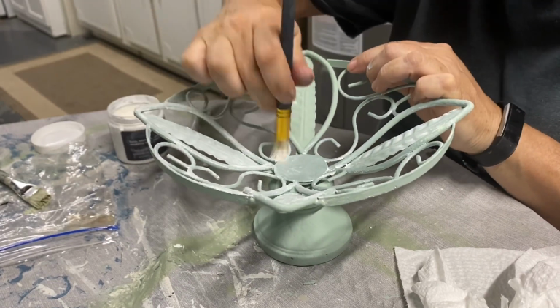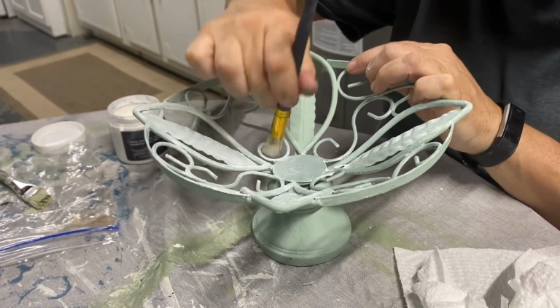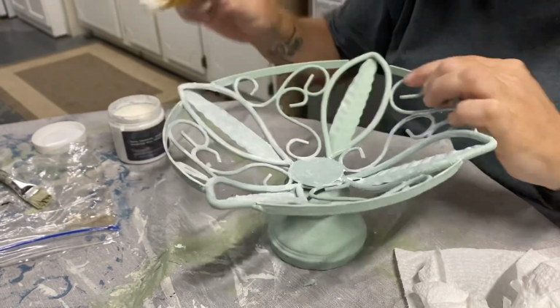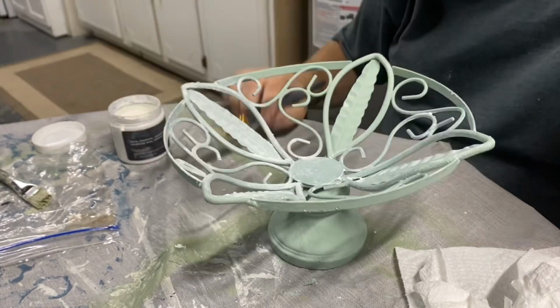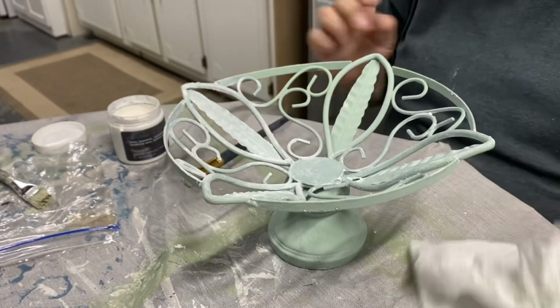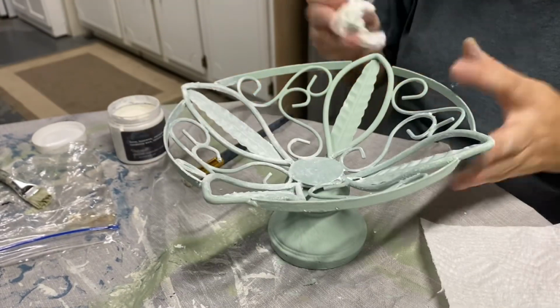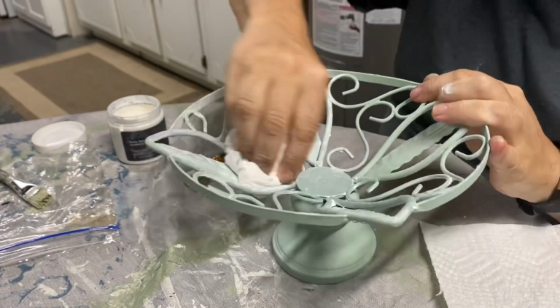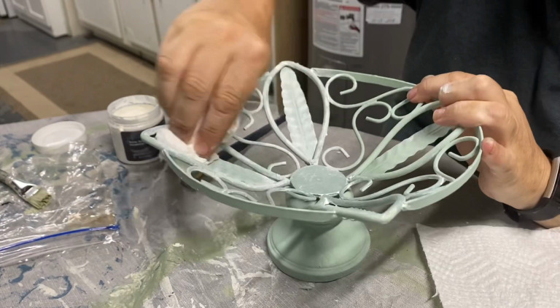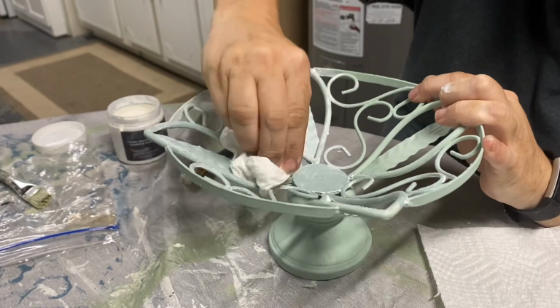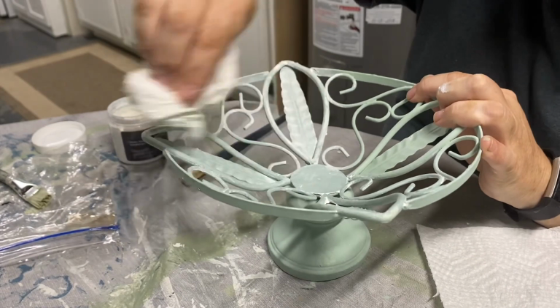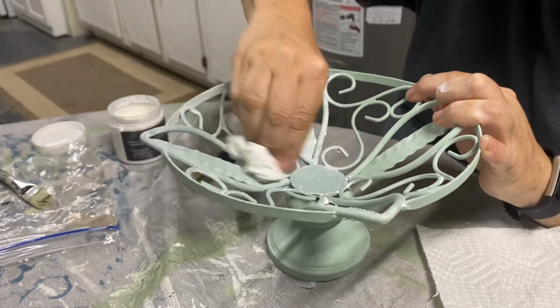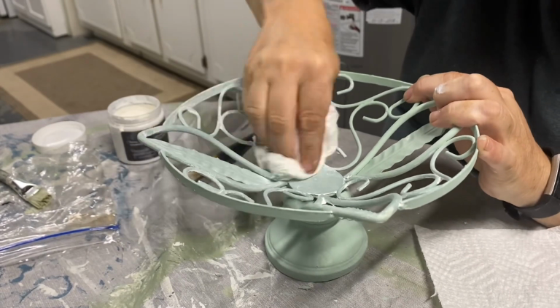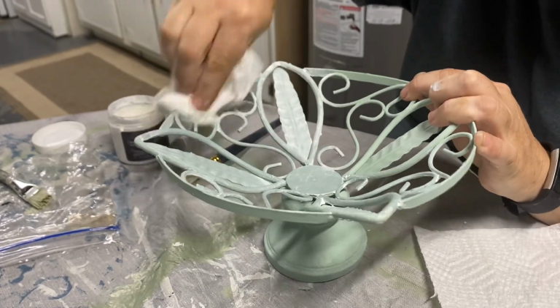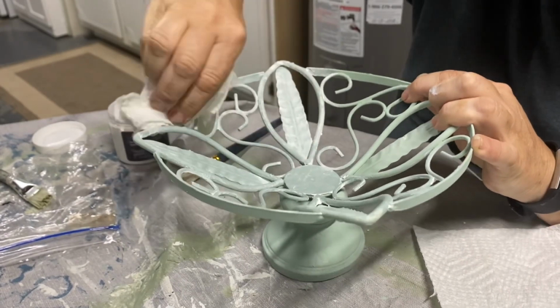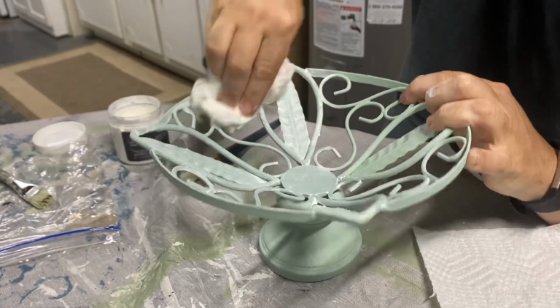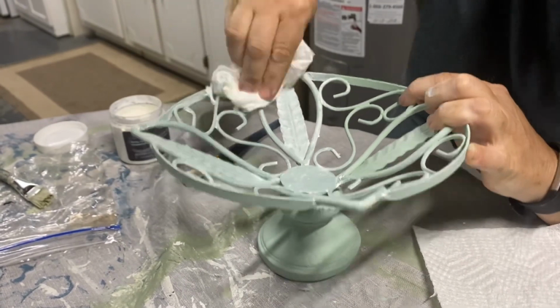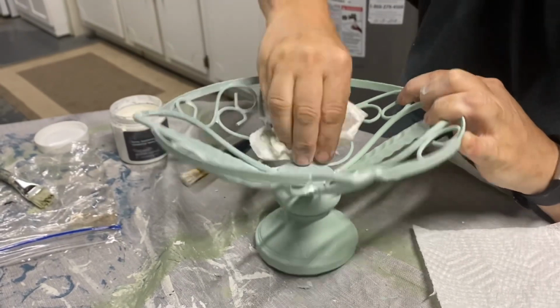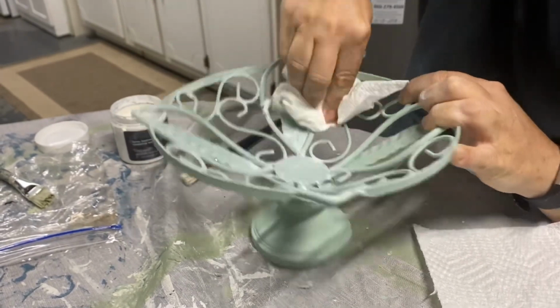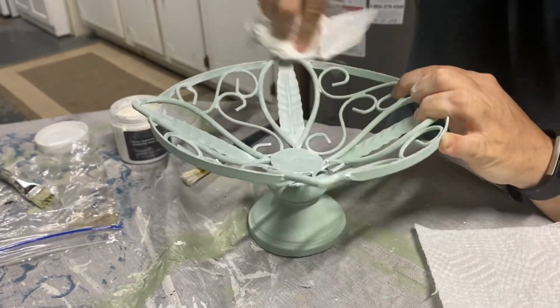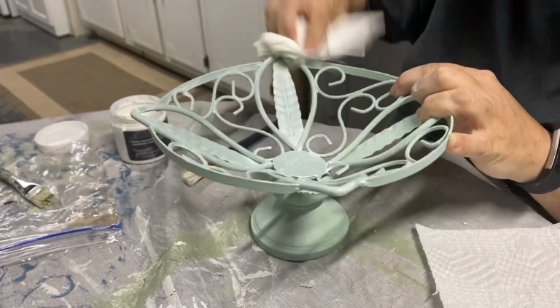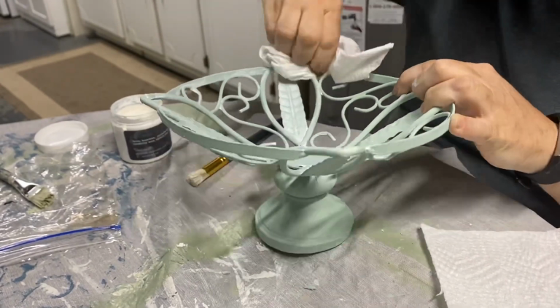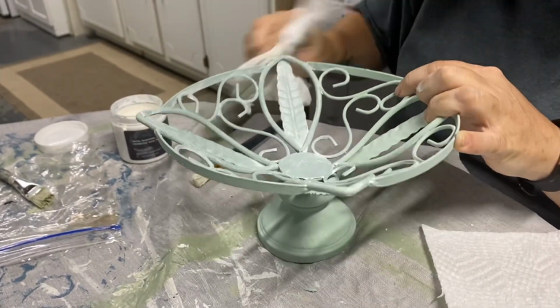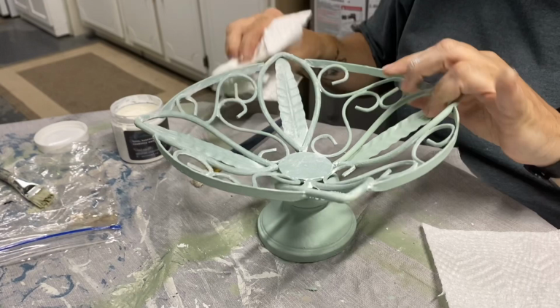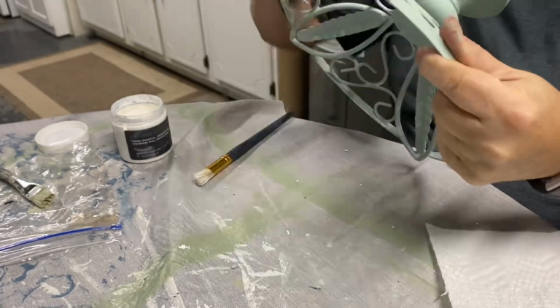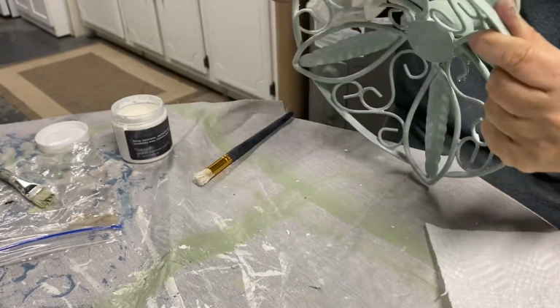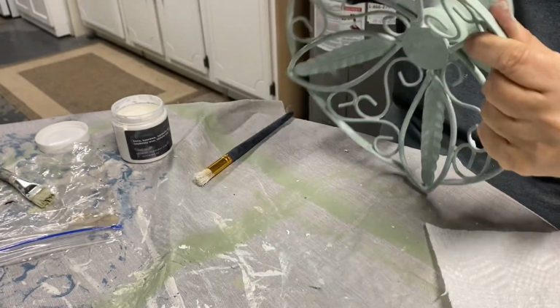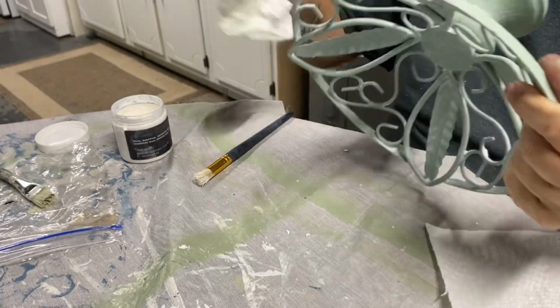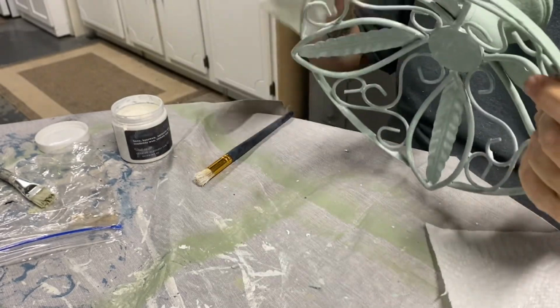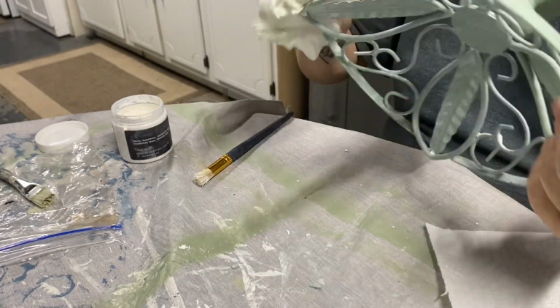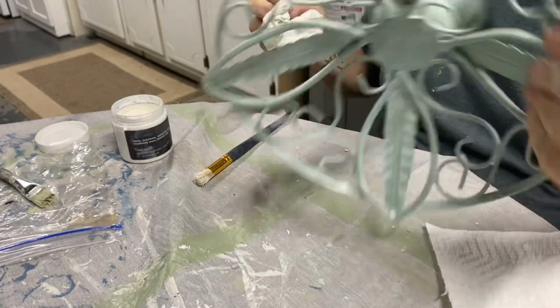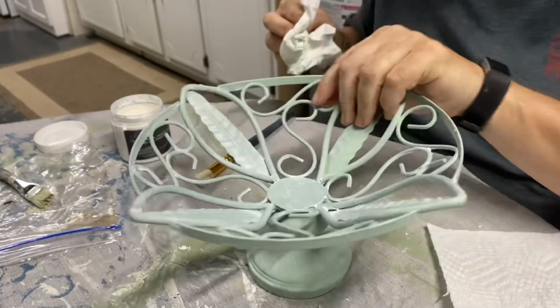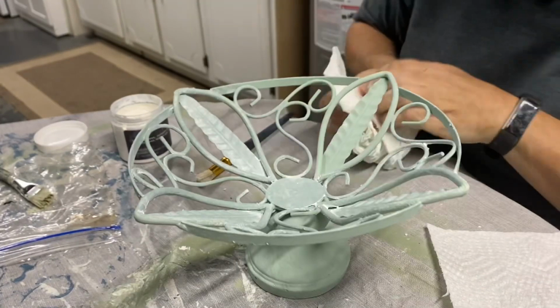I sealed it all in with the white wax and these guys turned out pretty cute. I like the way they look in my booth — even if they don't sell, they're great for staging and sitting stuff in.